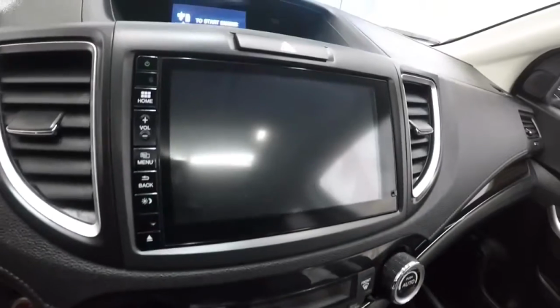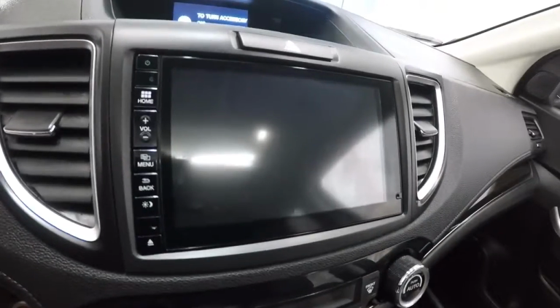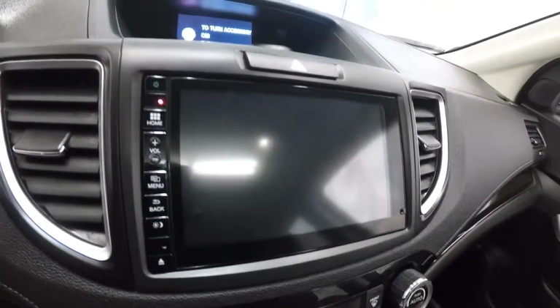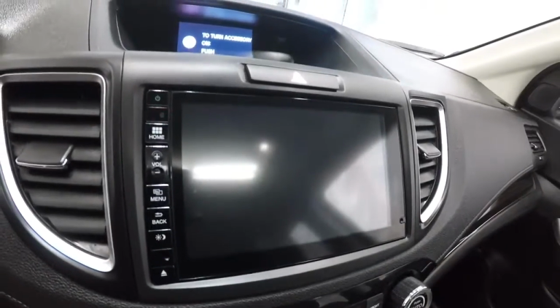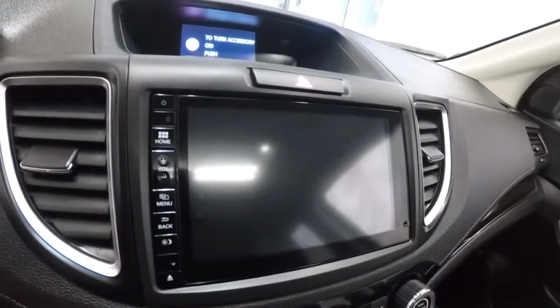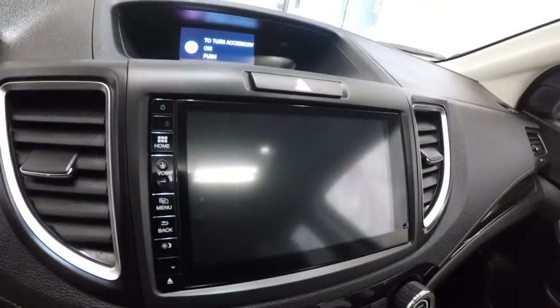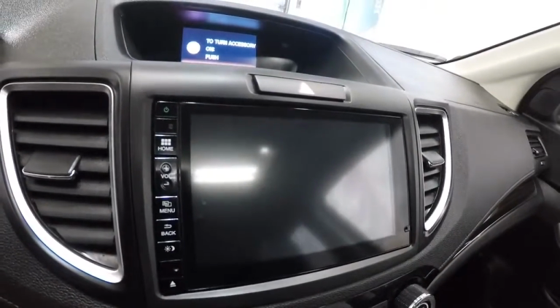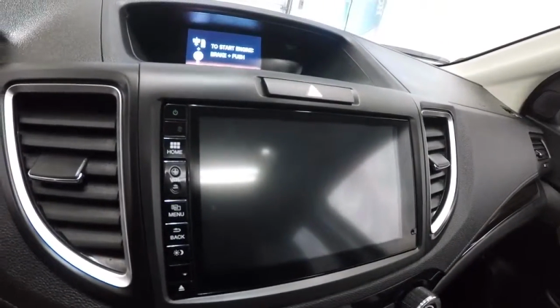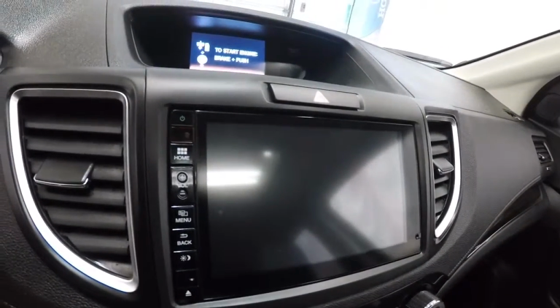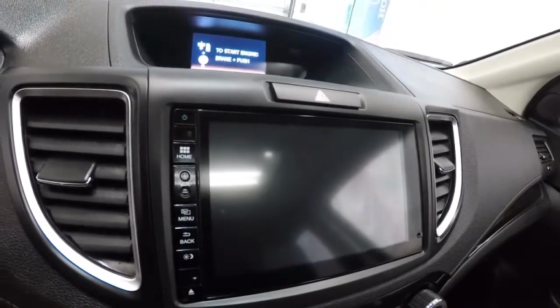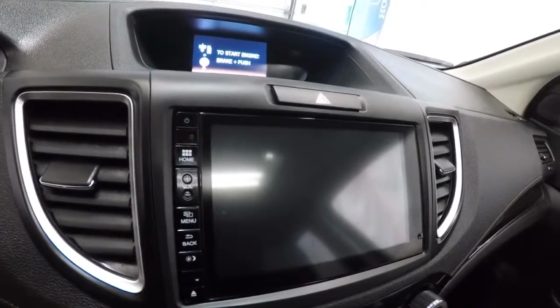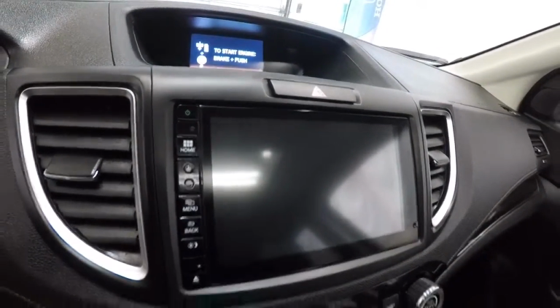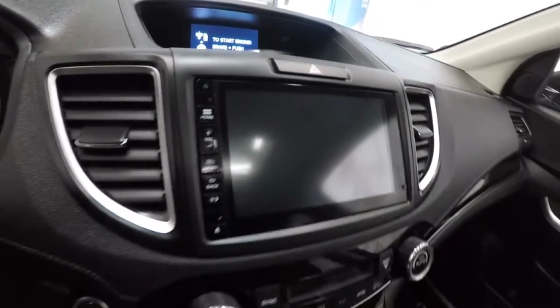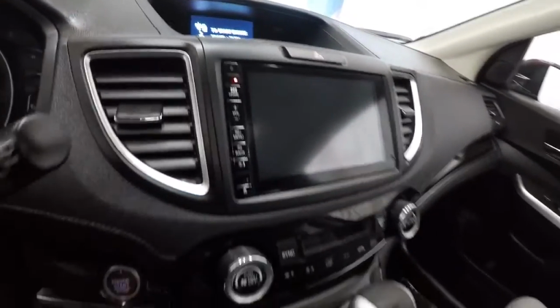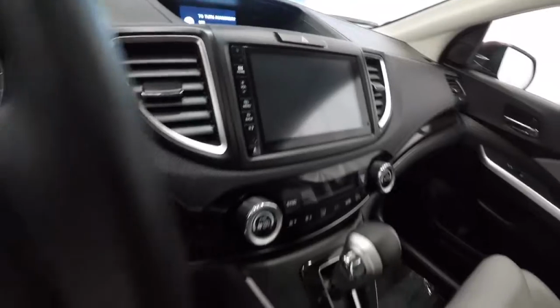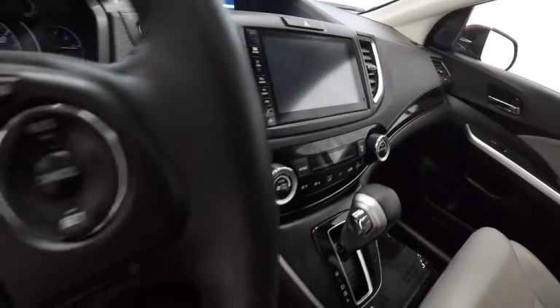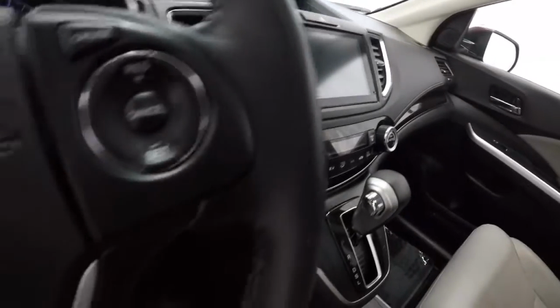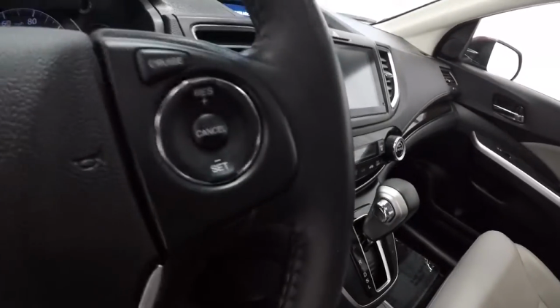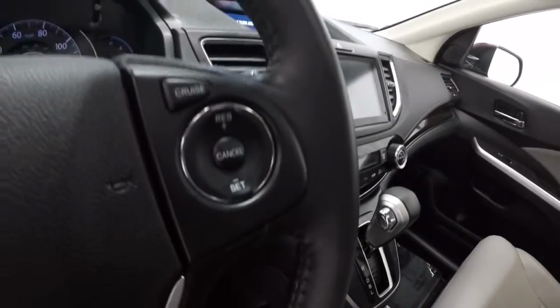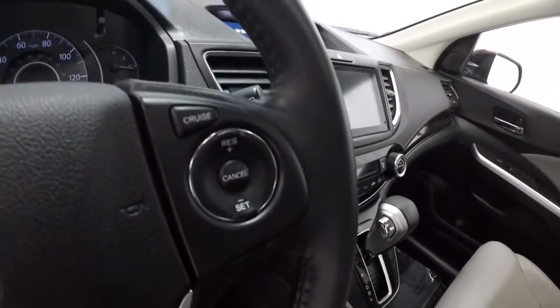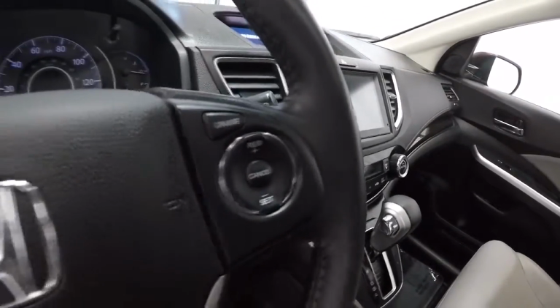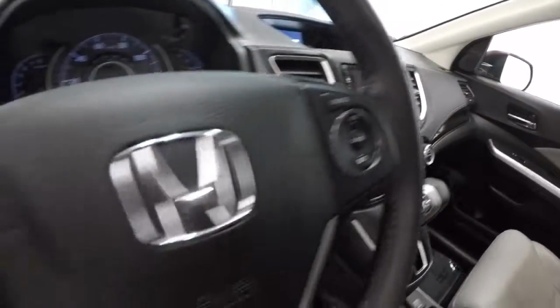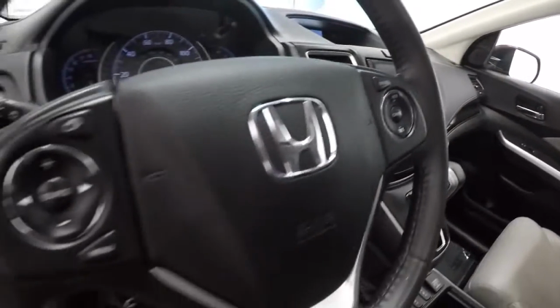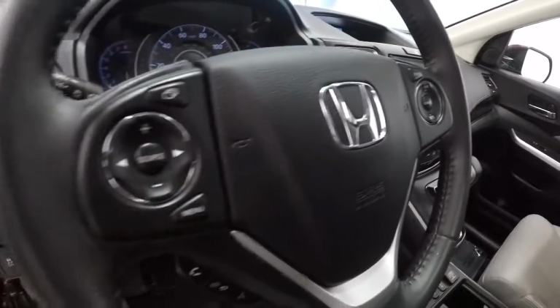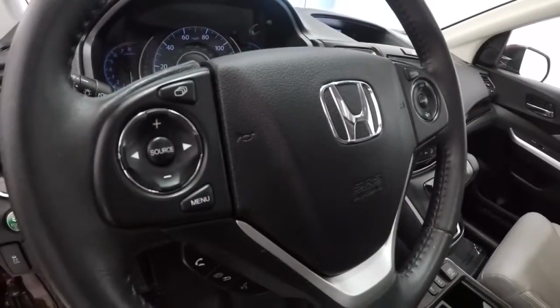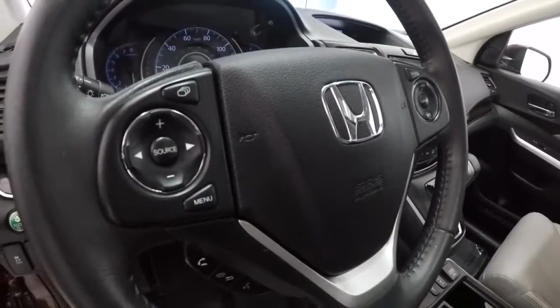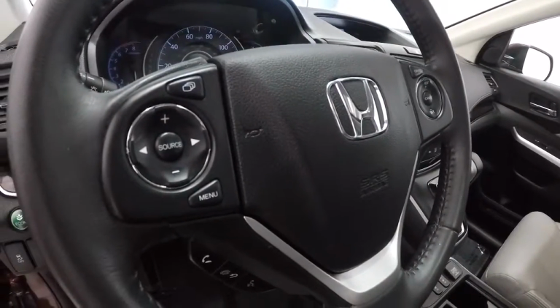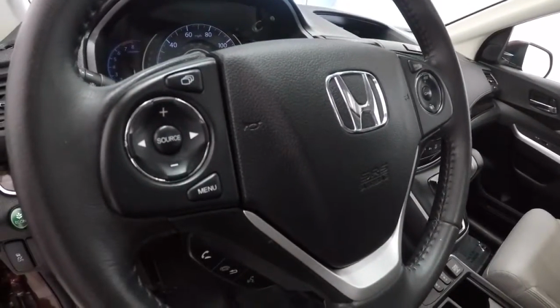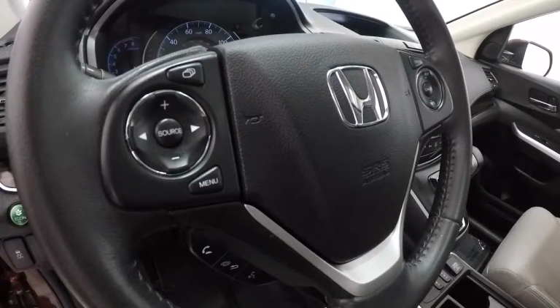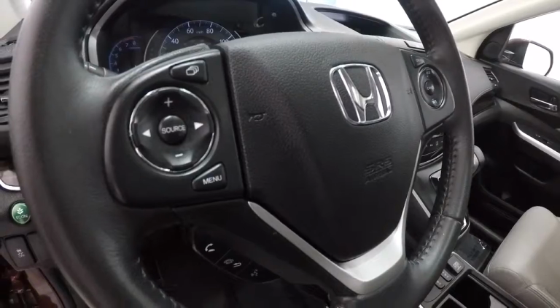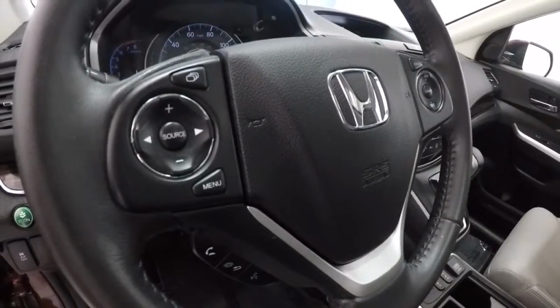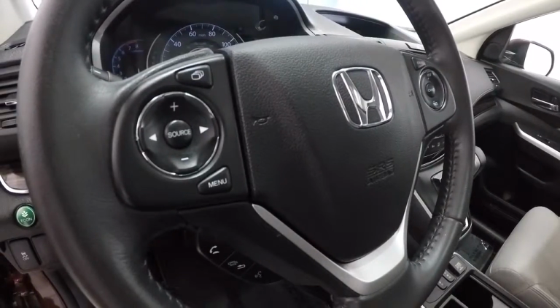It's an automatic. Got your radio display and backup camera — we'll show you that in just a second. Leather-wrapped steering wheel with cruise control on one side and steering wheel audio and Bluetooth on the other. Let's go ahead and take a look at the mileage.